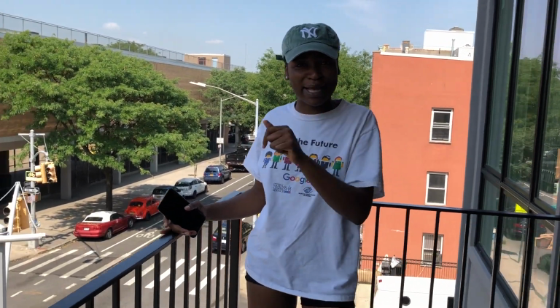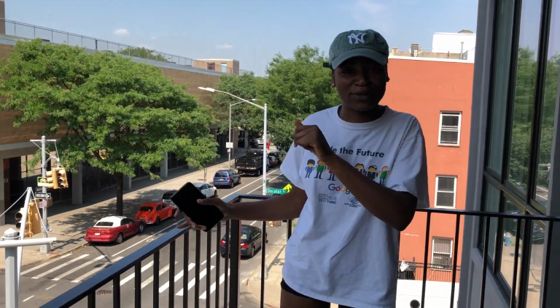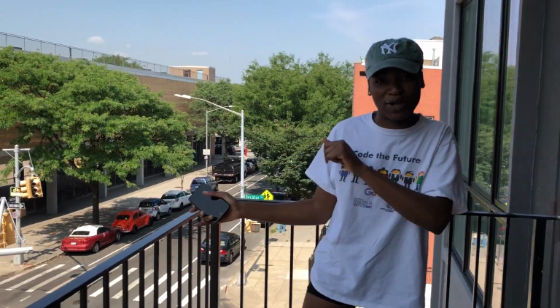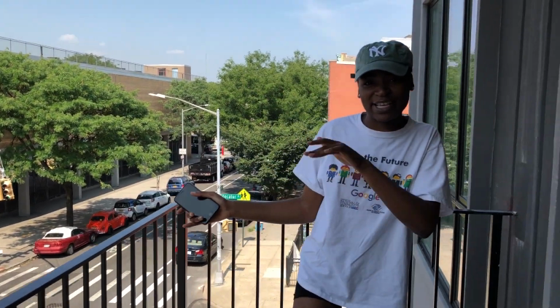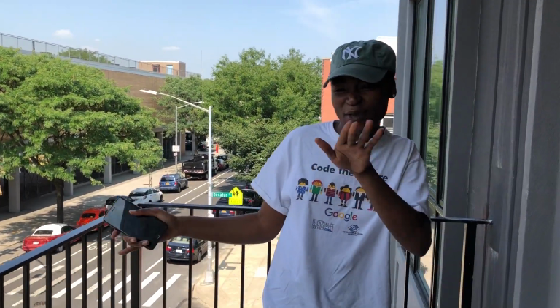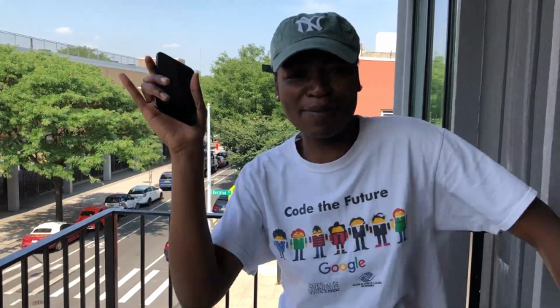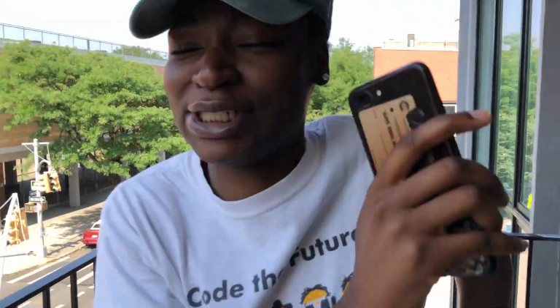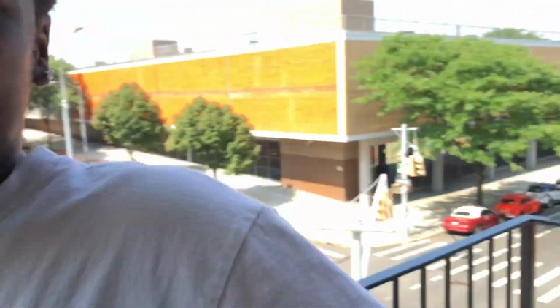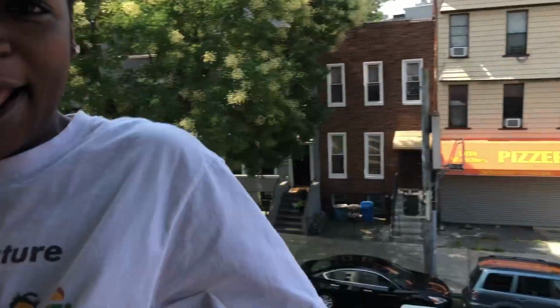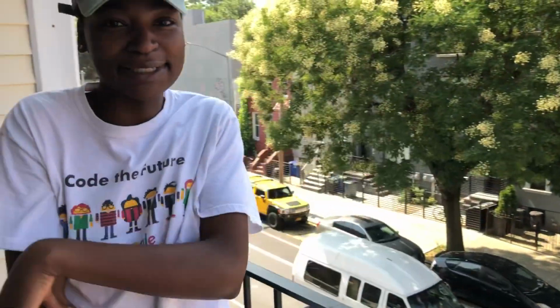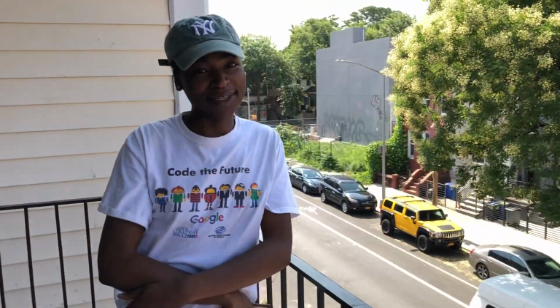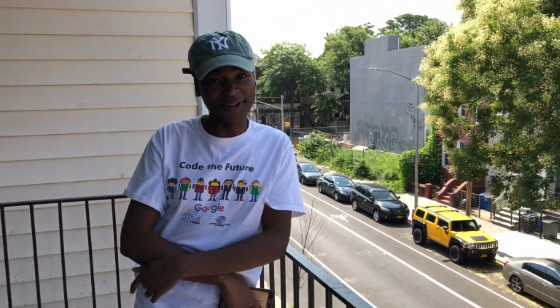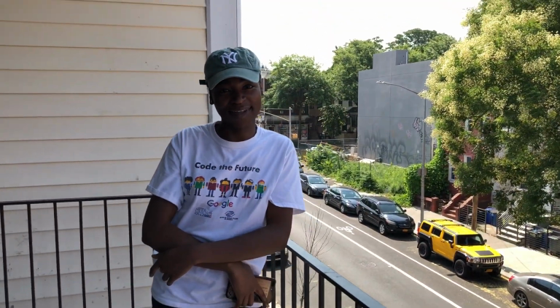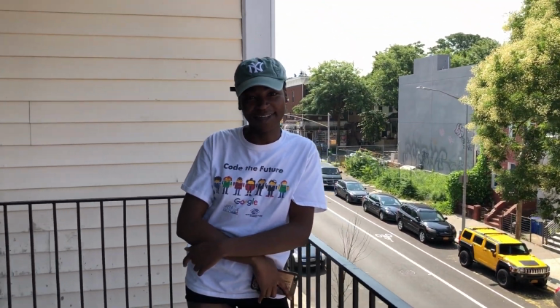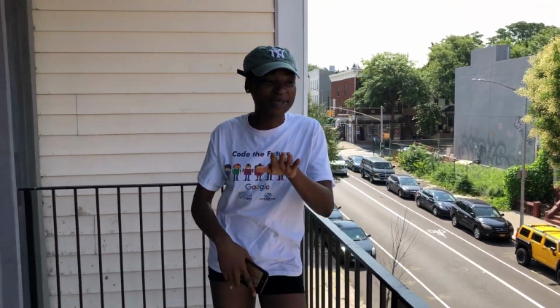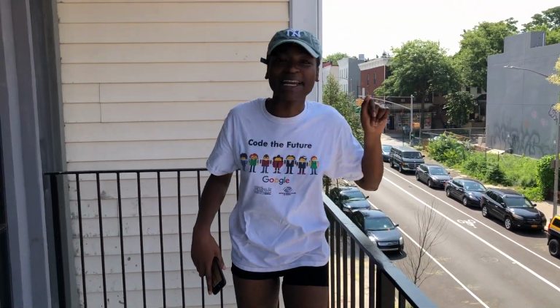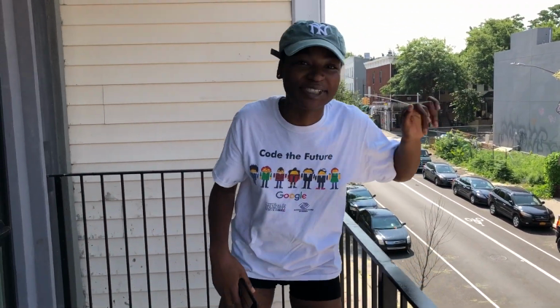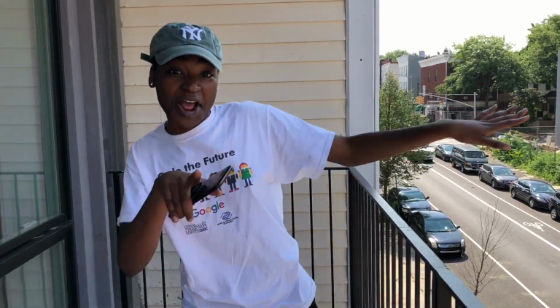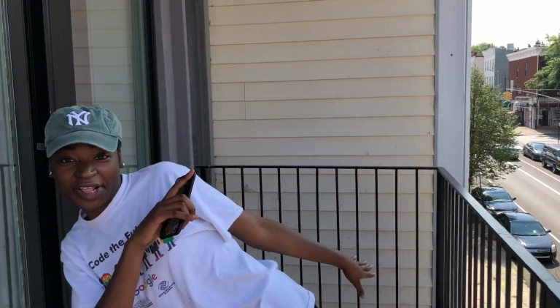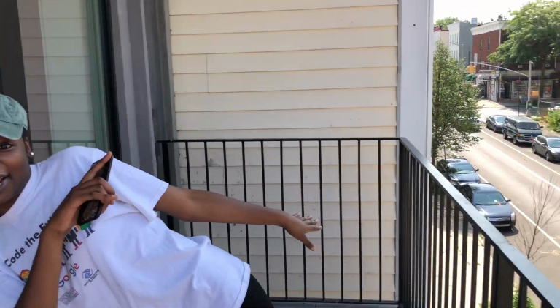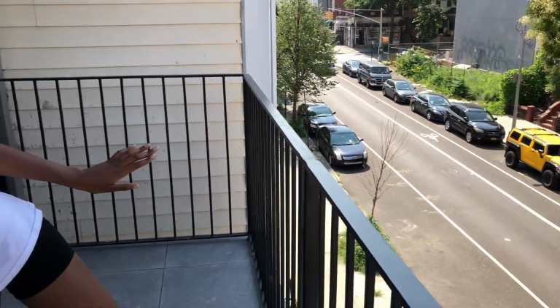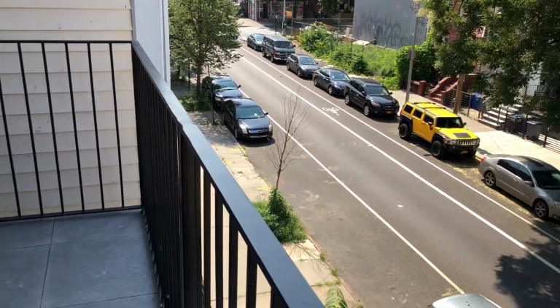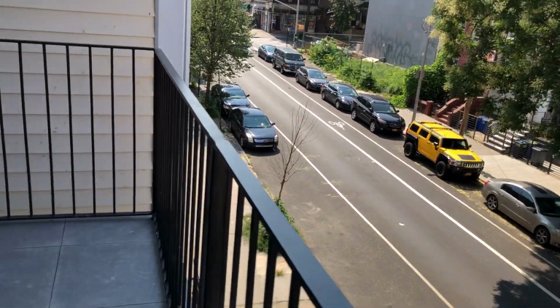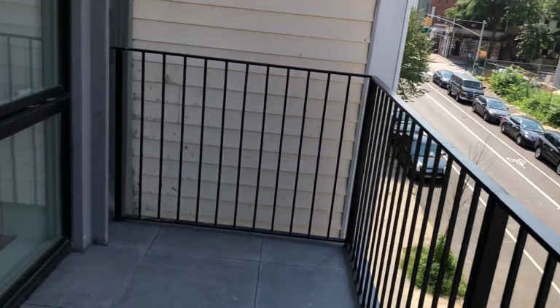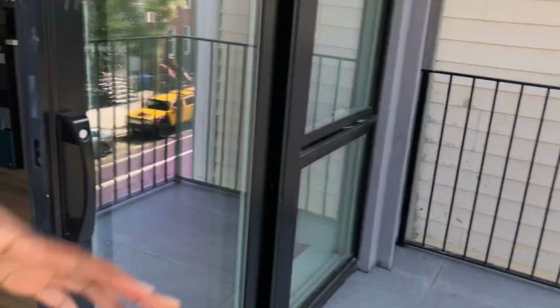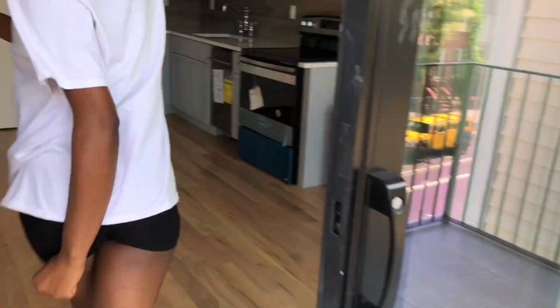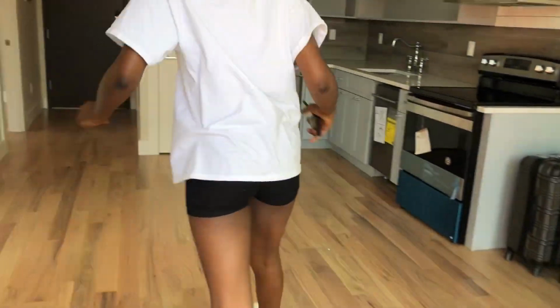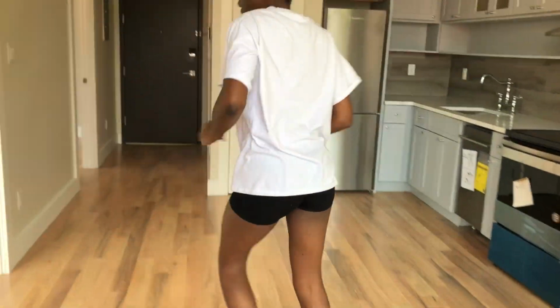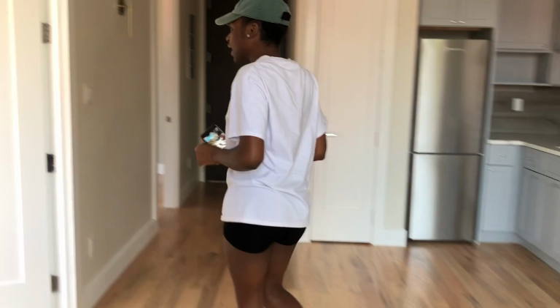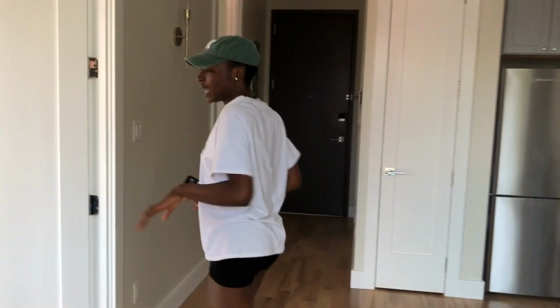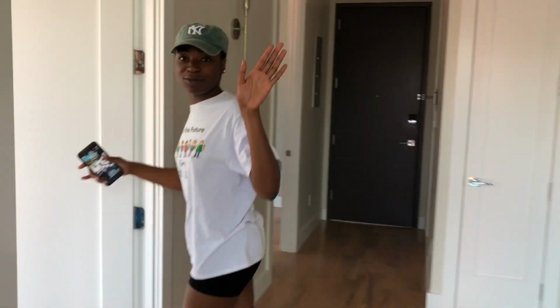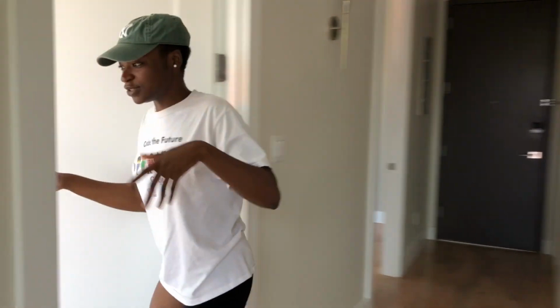Is the lighting good? Maybe I should just stand on this side — is the lighting good? Okay, the lighting is just okay. Come, come.